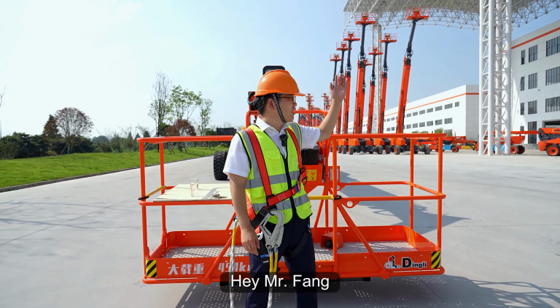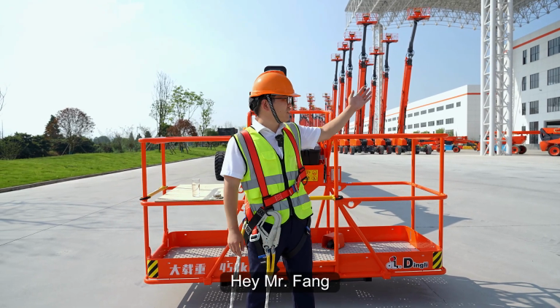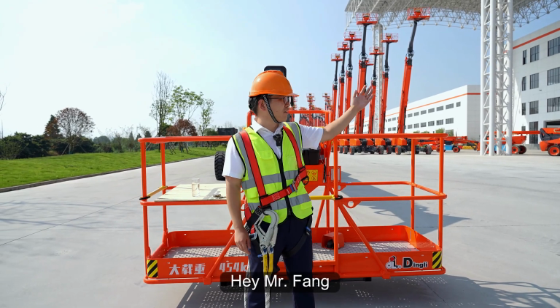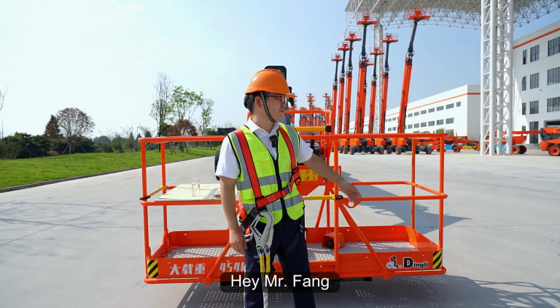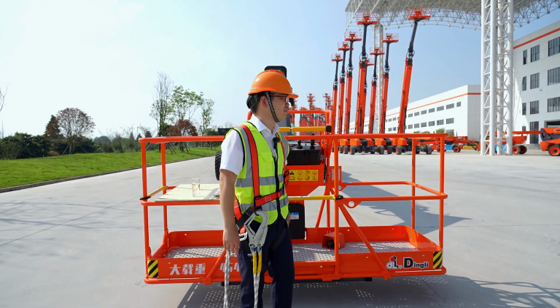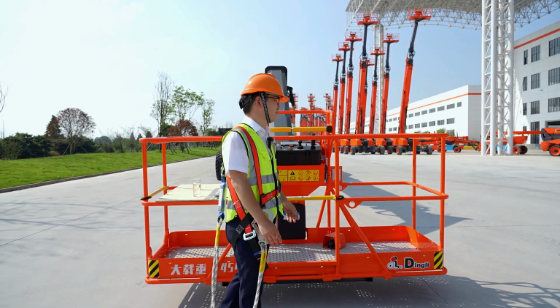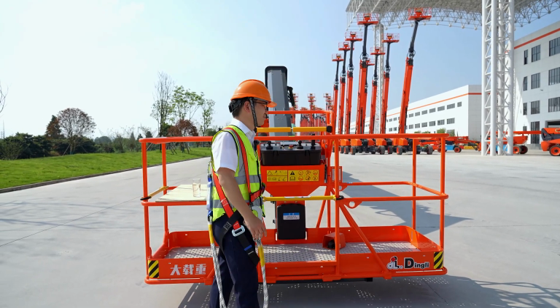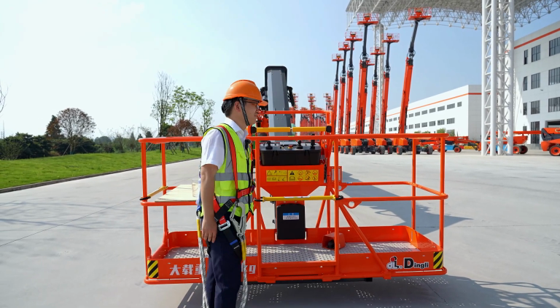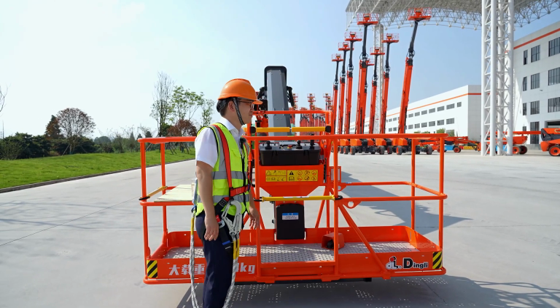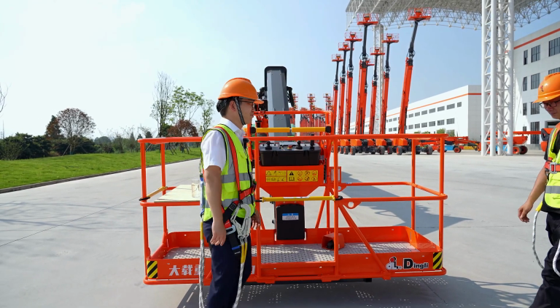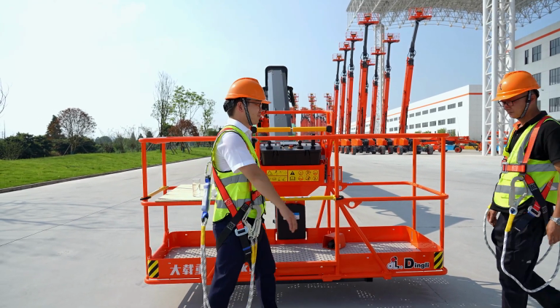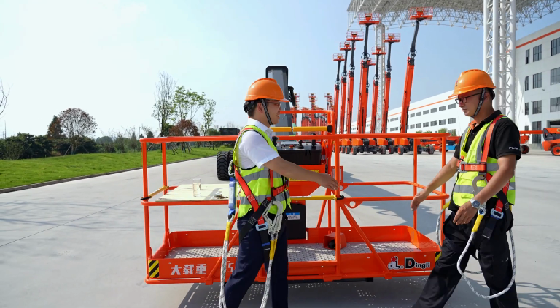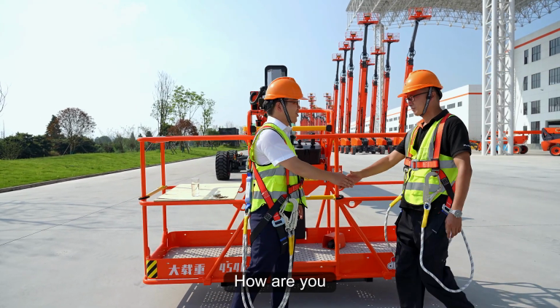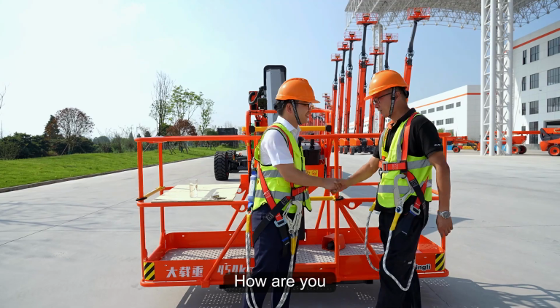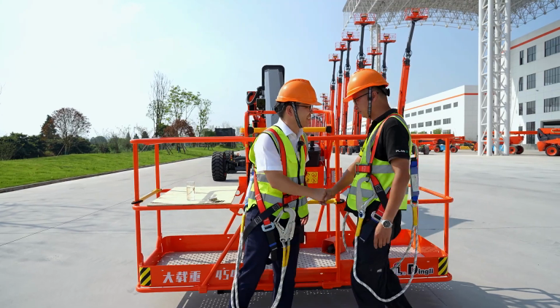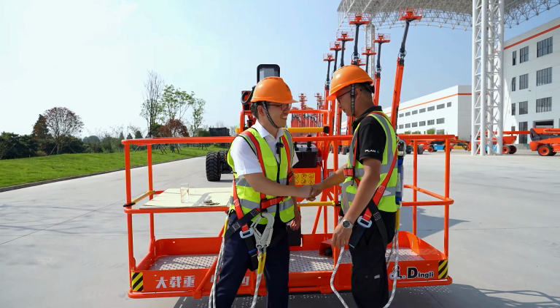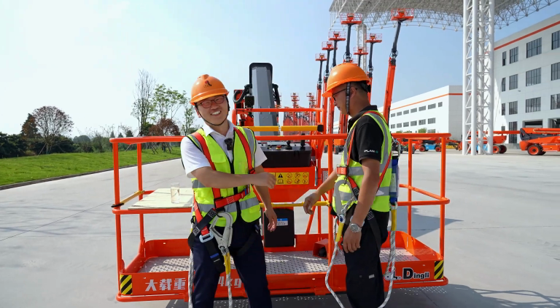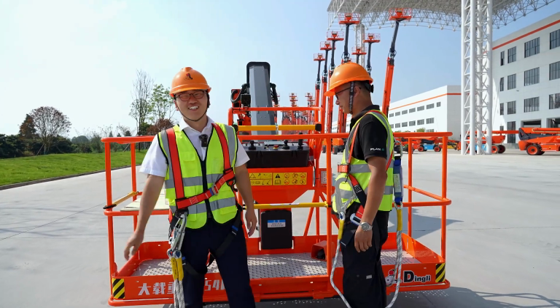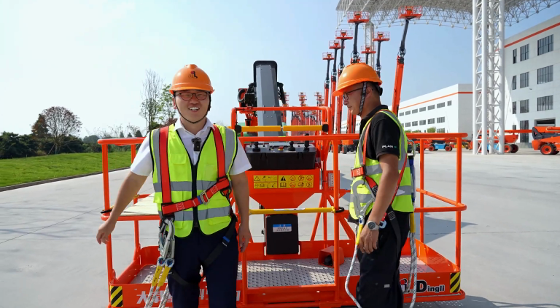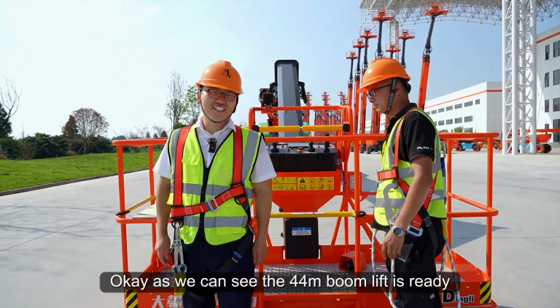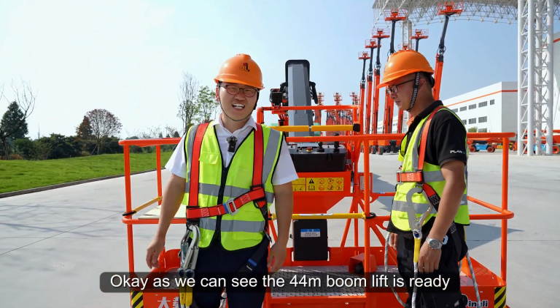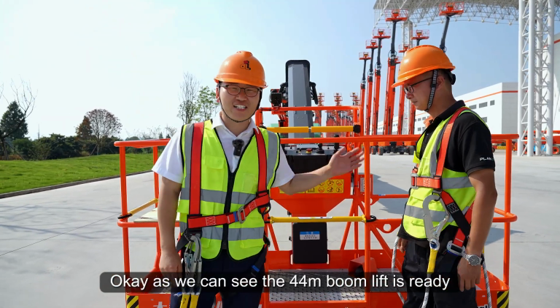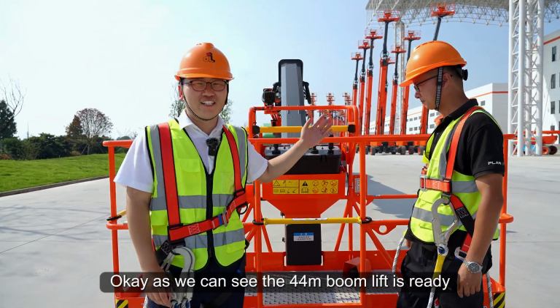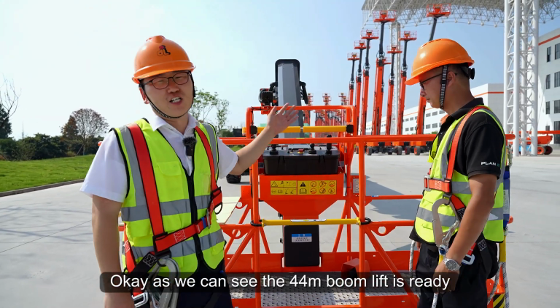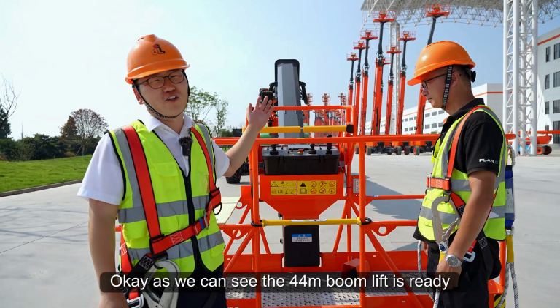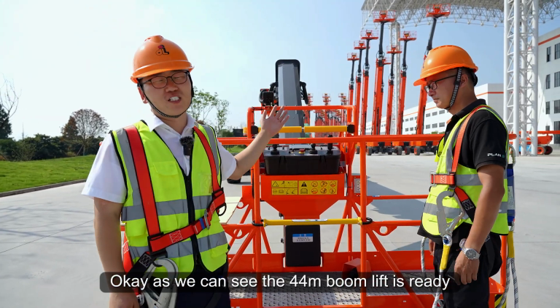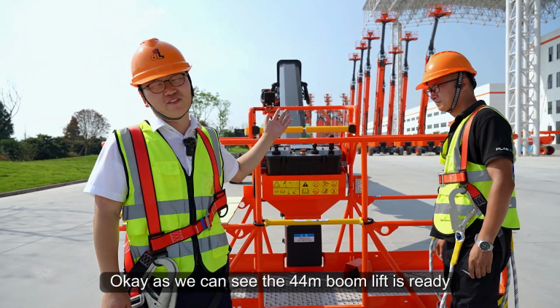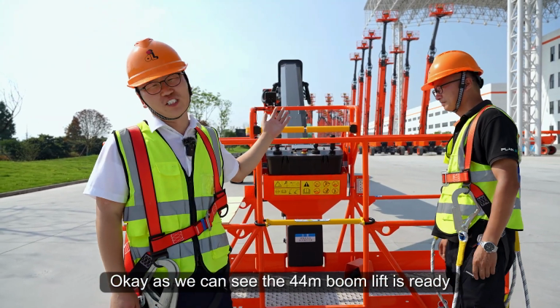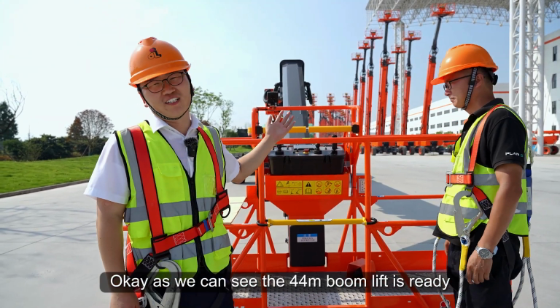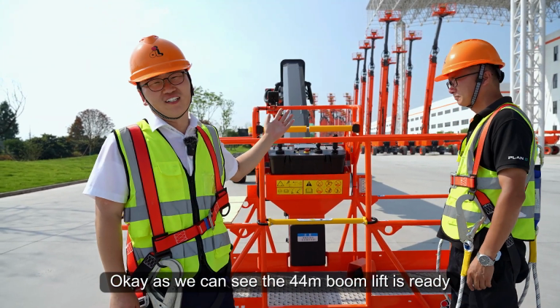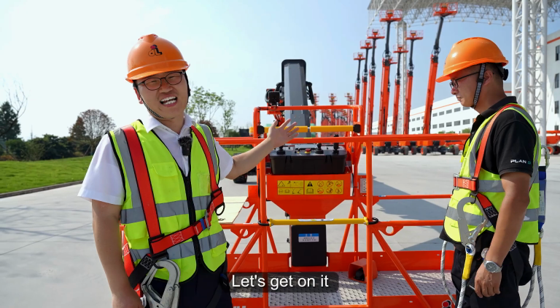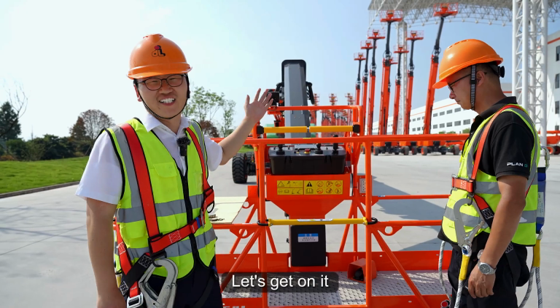To better complete the test, I invited a partner to help me. Hey, Mr. Phong! How are you? Good. Okay, as we can see, the 44-meter boom lift is ready. Let's get on it.